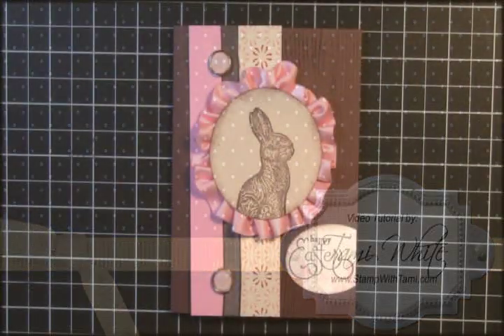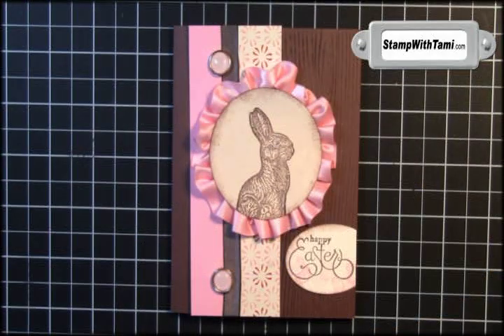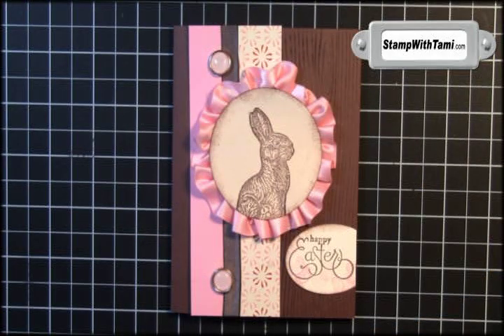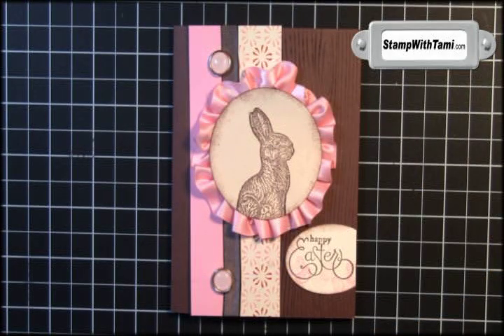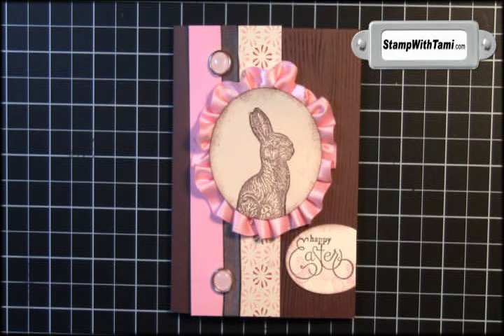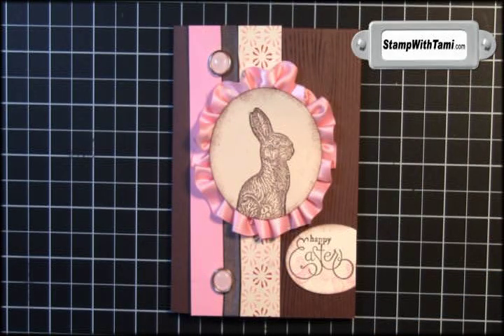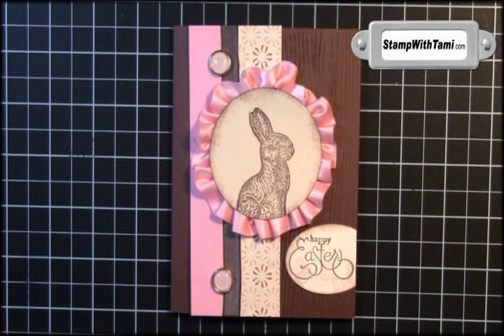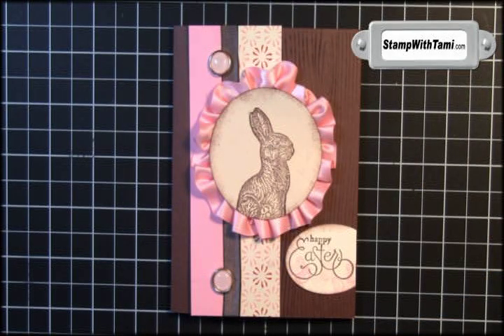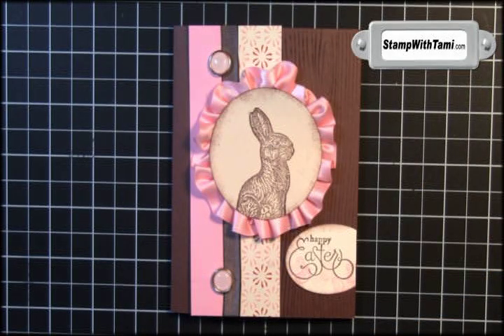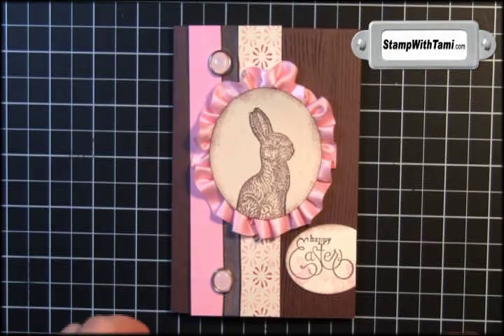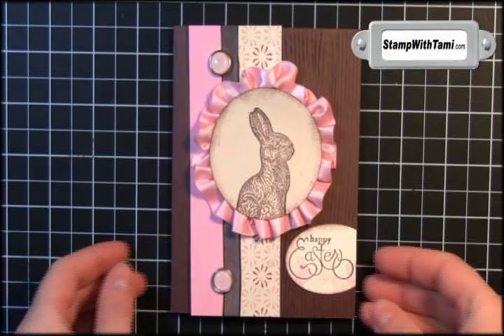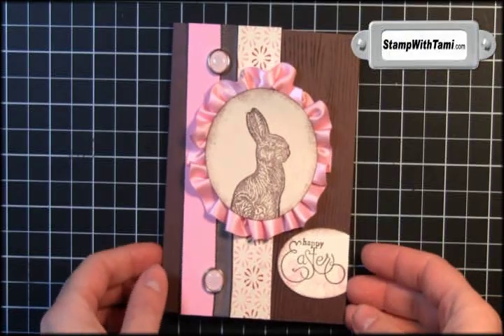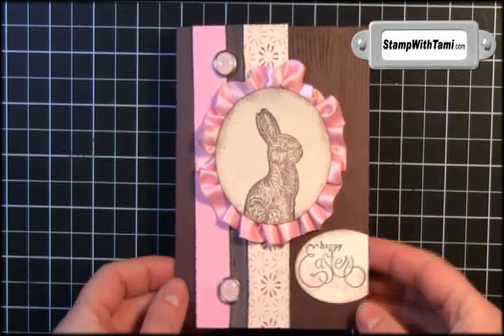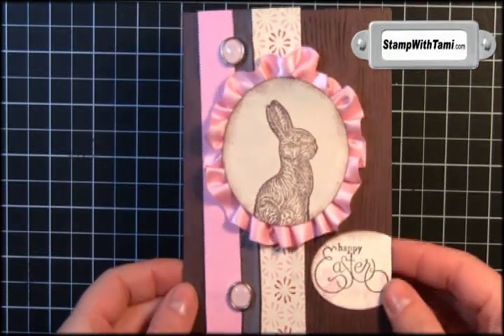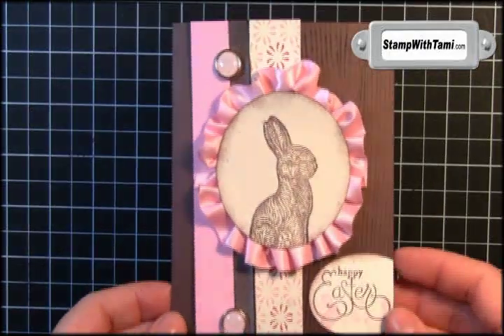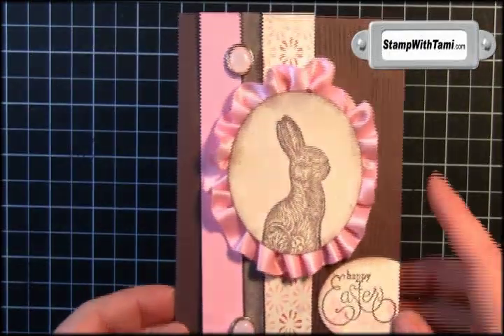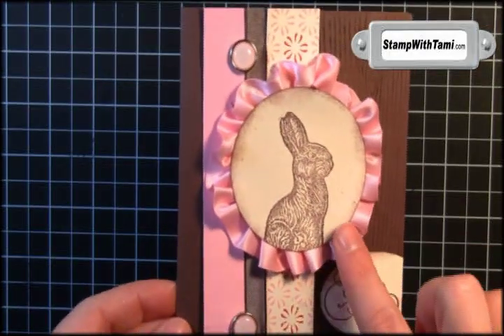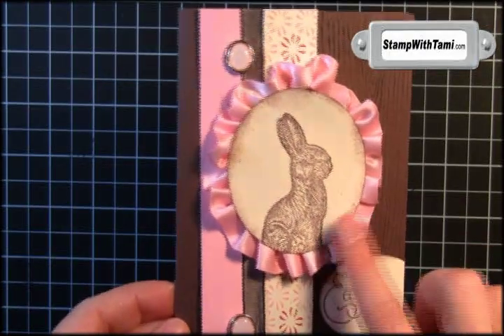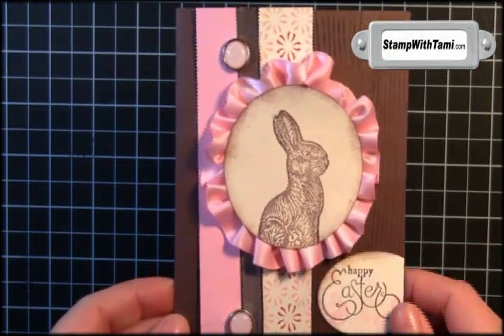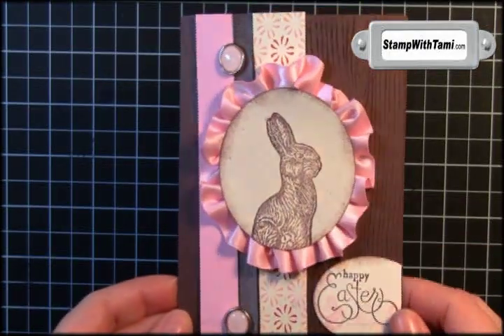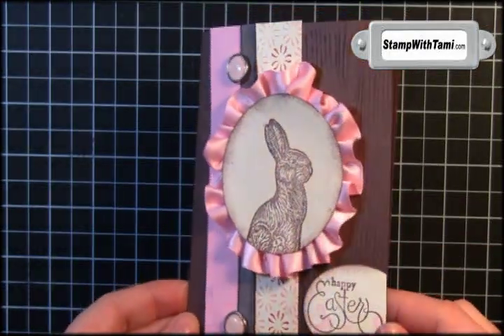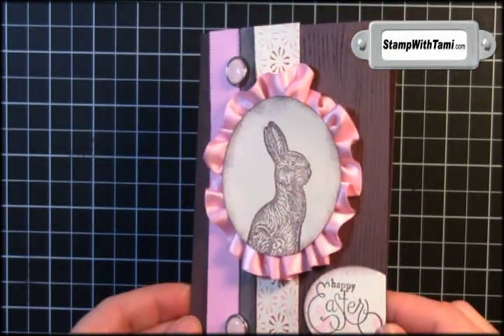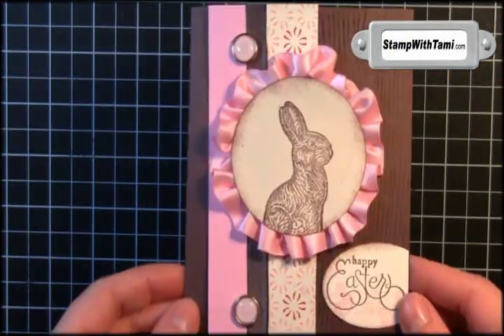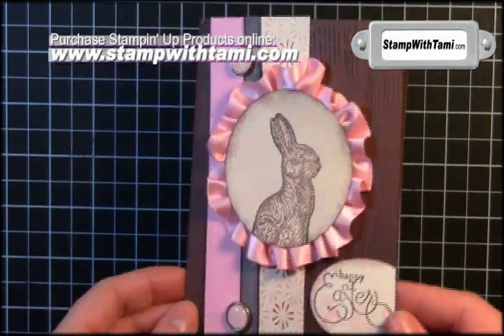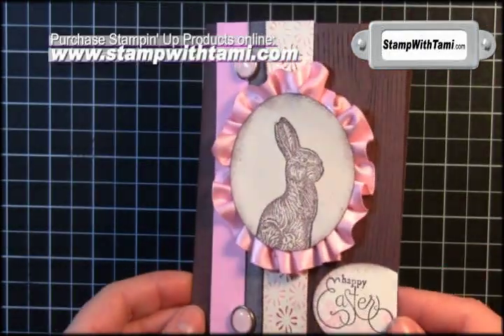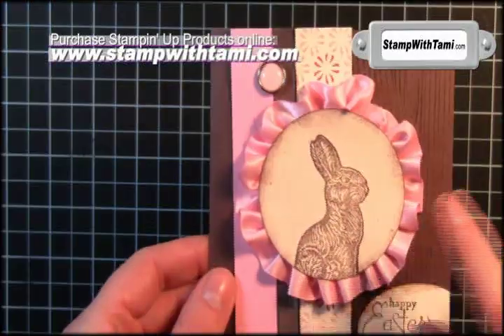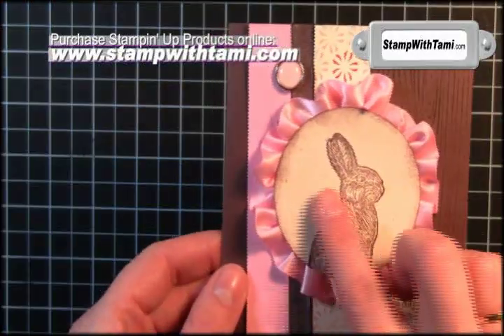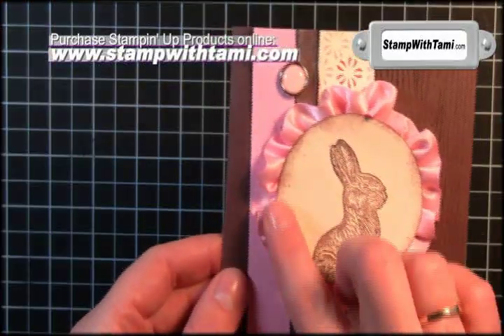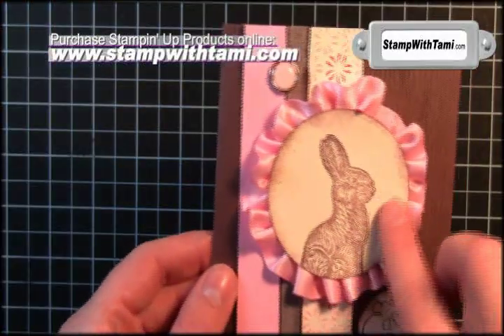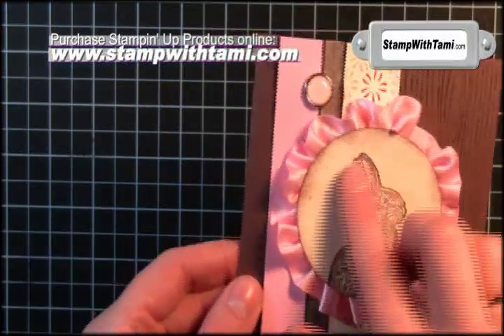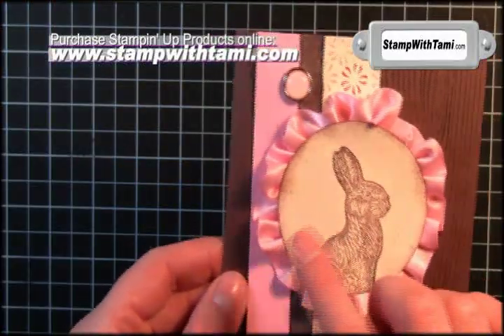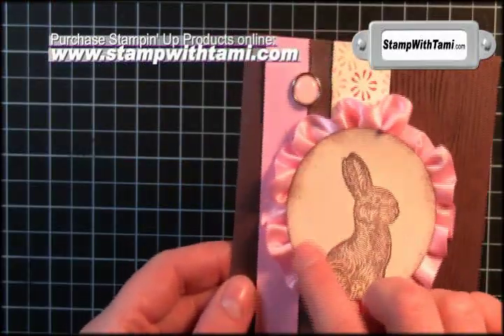Hi there stampers and thanks for joining me today. Today we are going to be creating the cutest card using a chocolate Easter Bunny. How cool is our focal piece around the bunny?